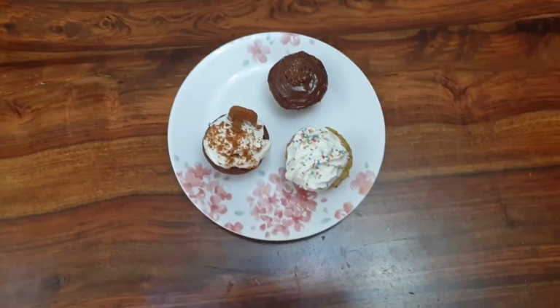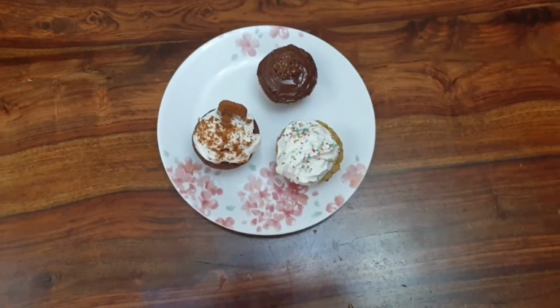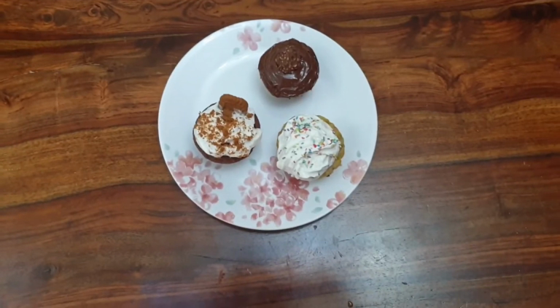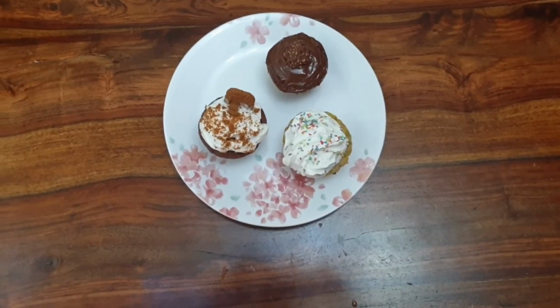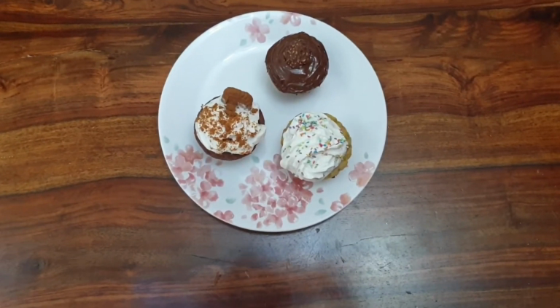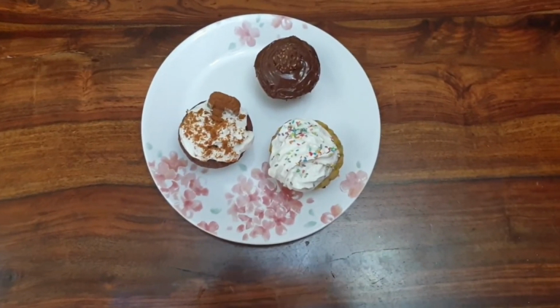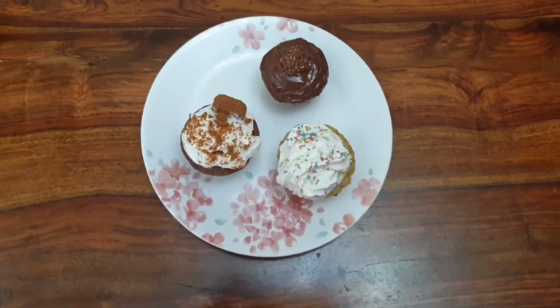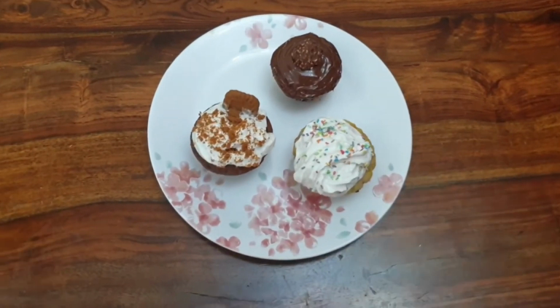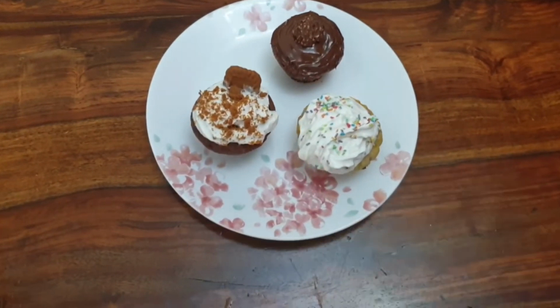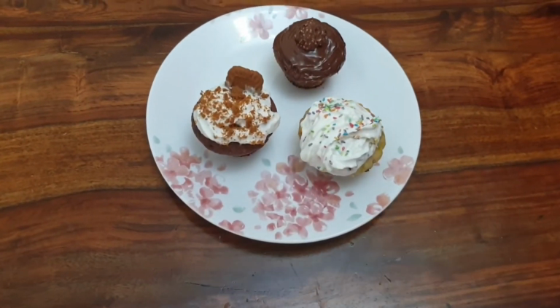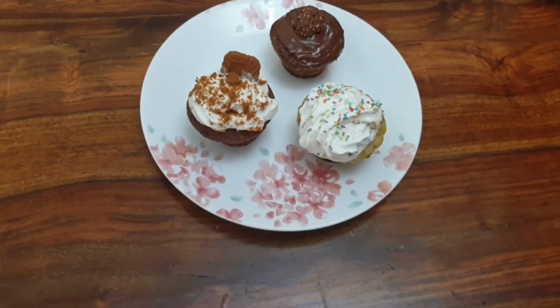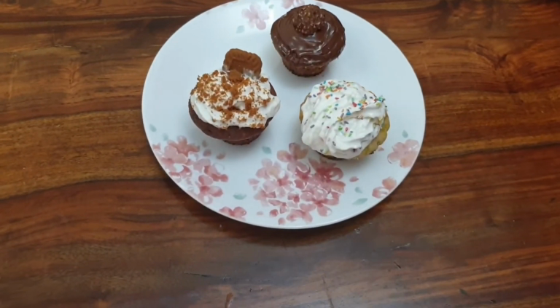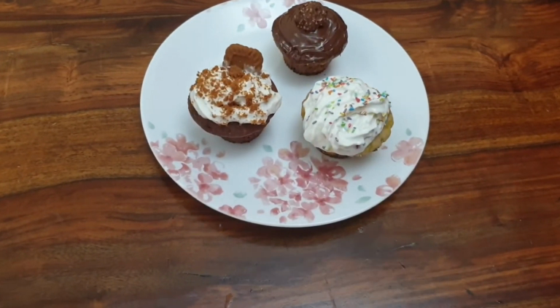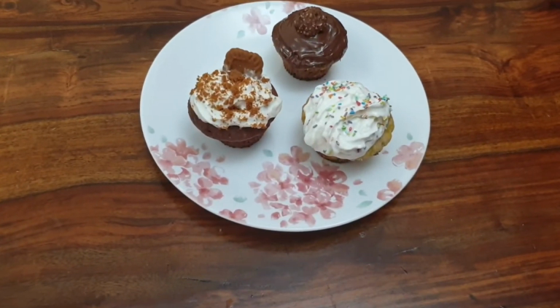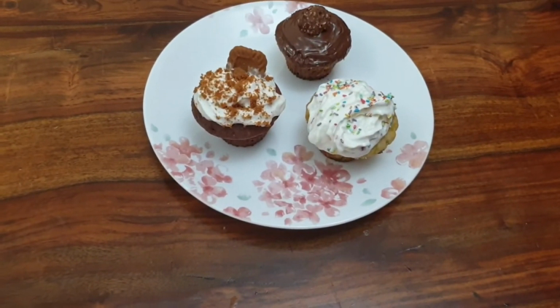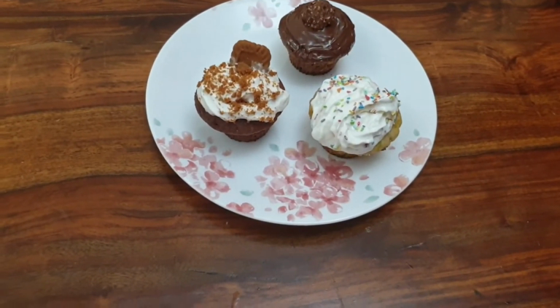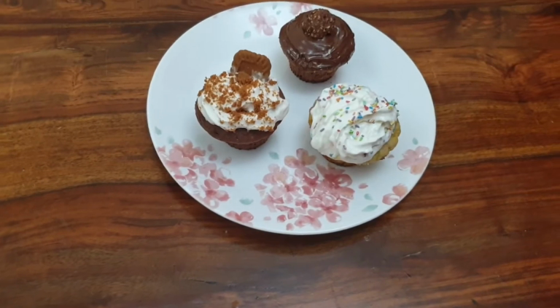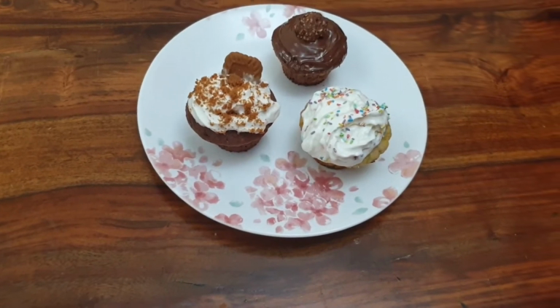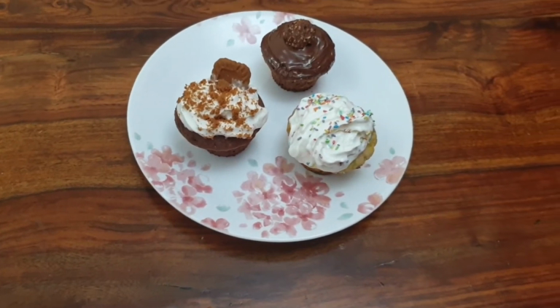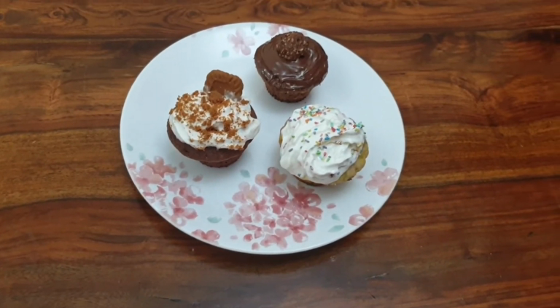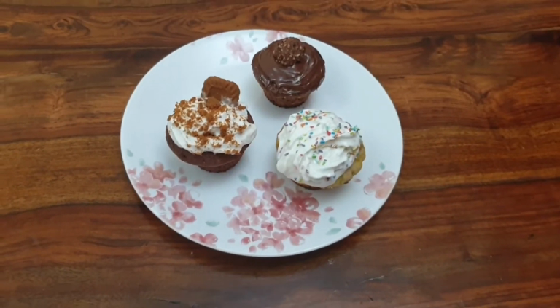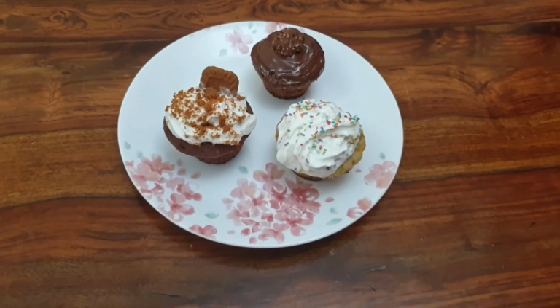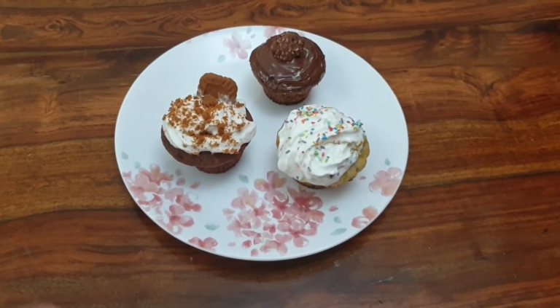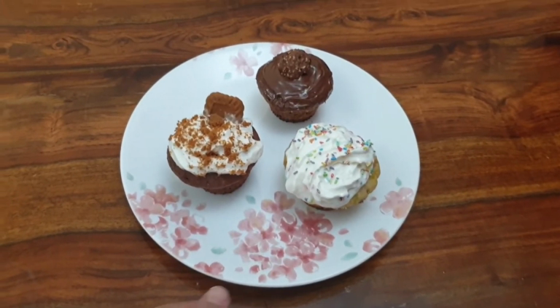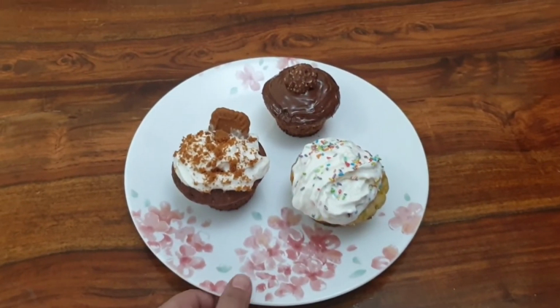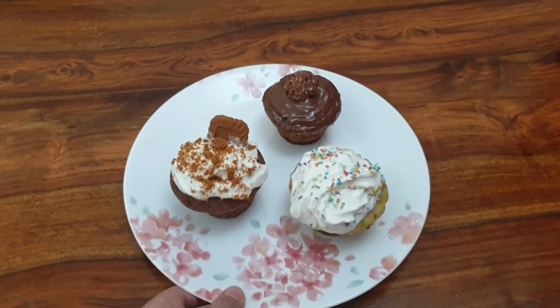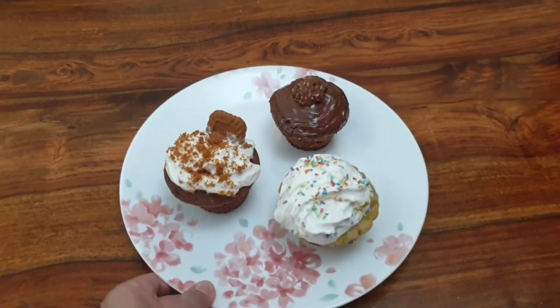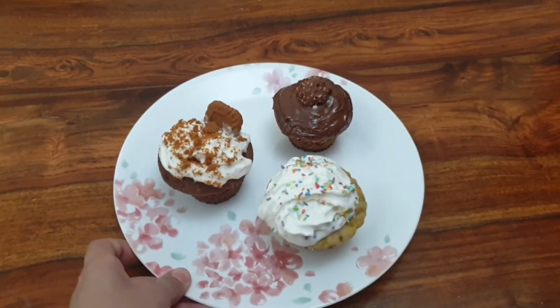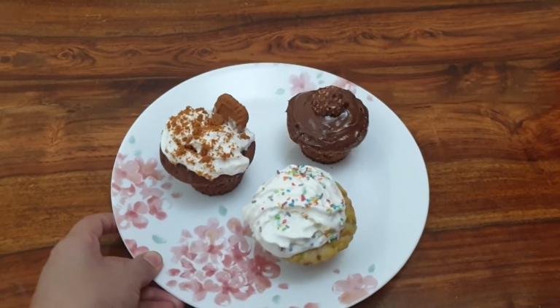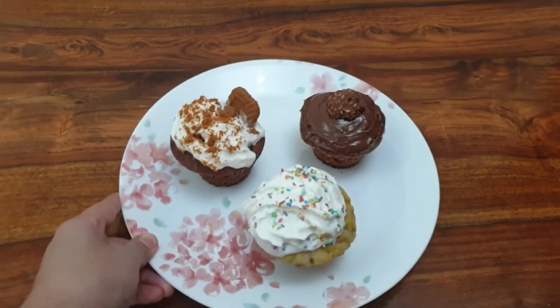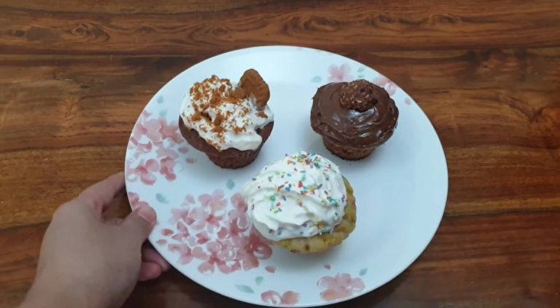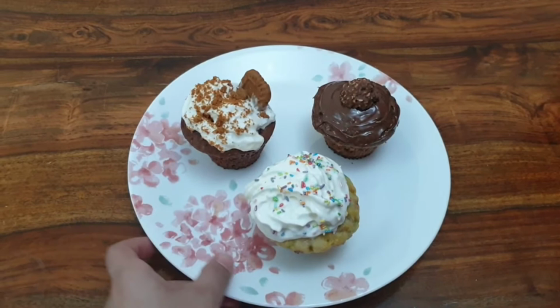Assalamu alaikum everyone. Welcome back to Aiza's Taste Buds. Let me show you how to make this cupcake delight with one base and three different flavors.